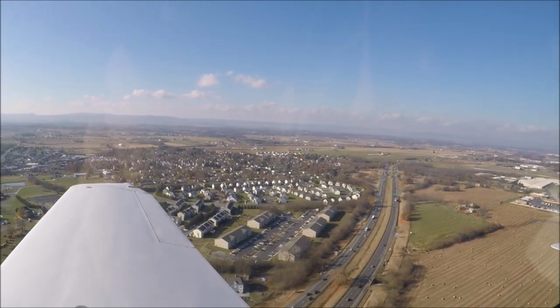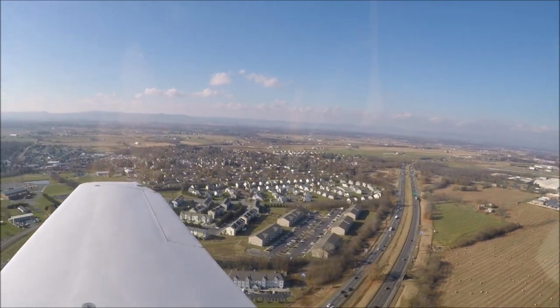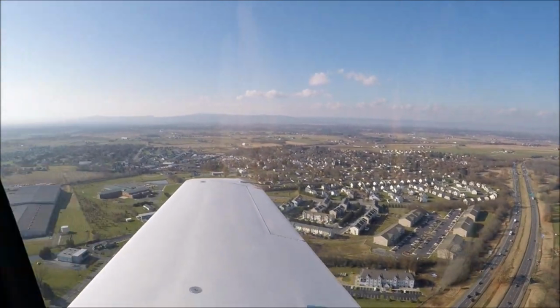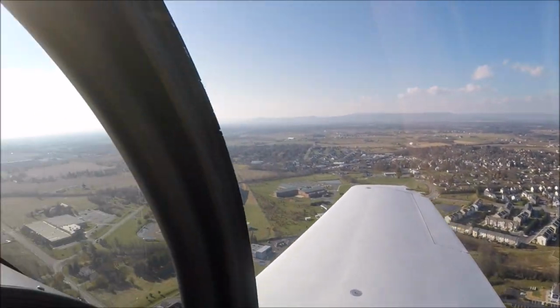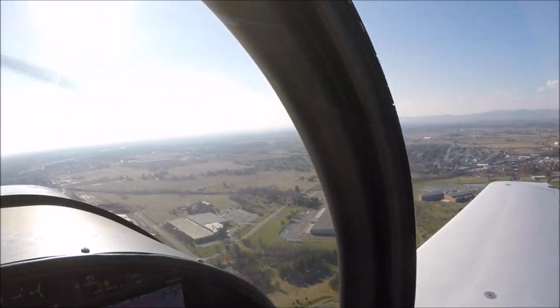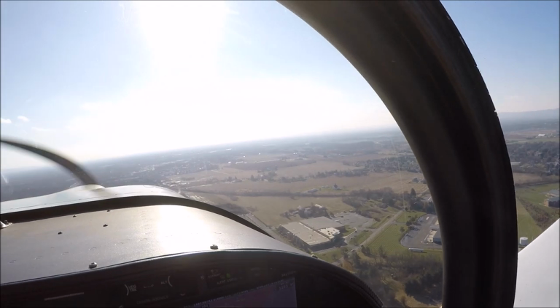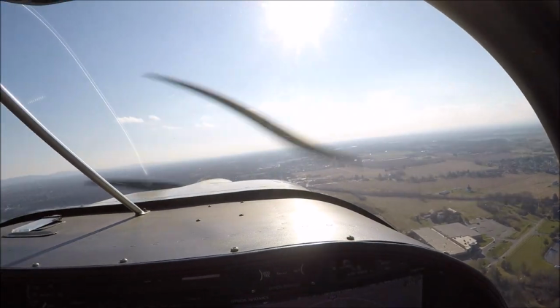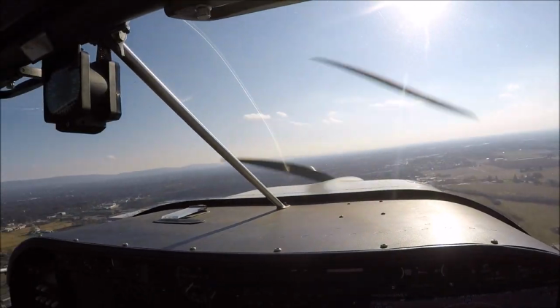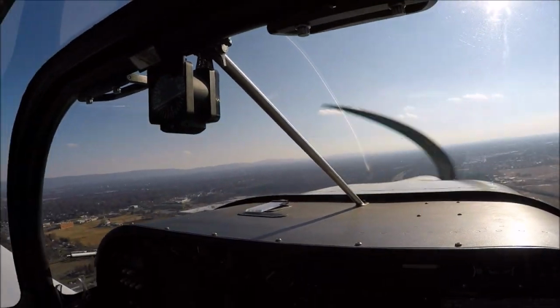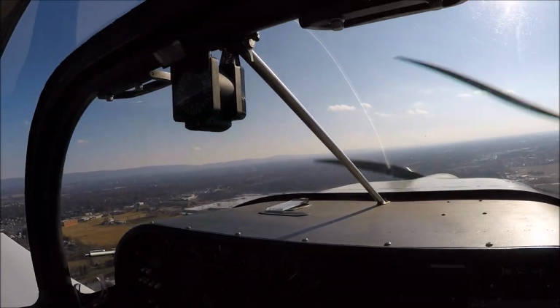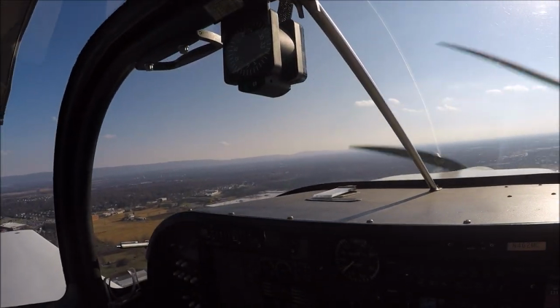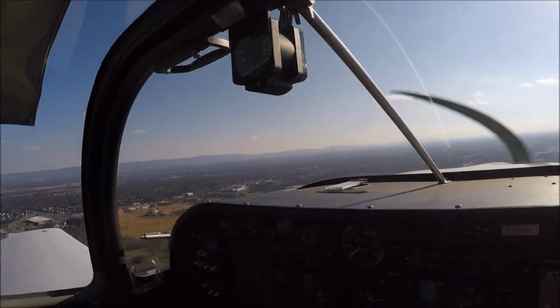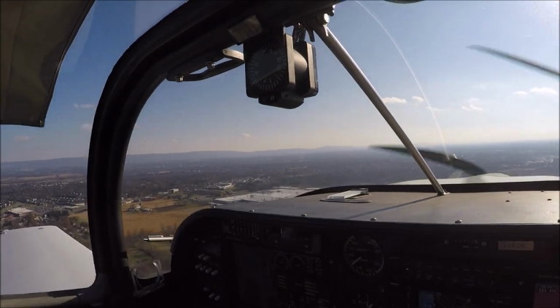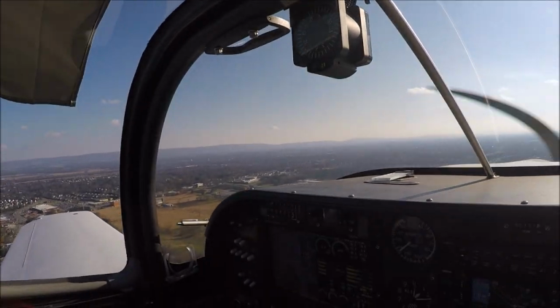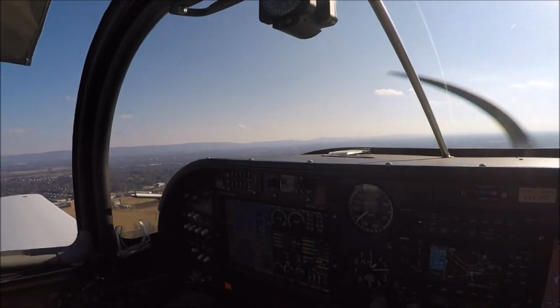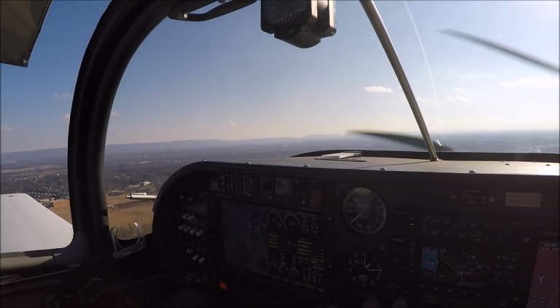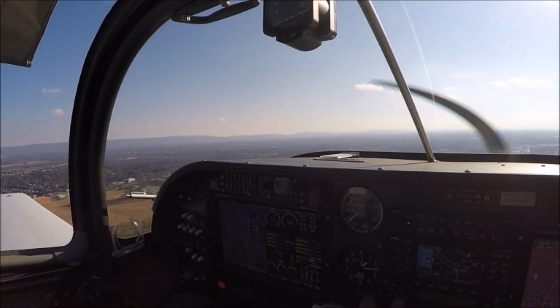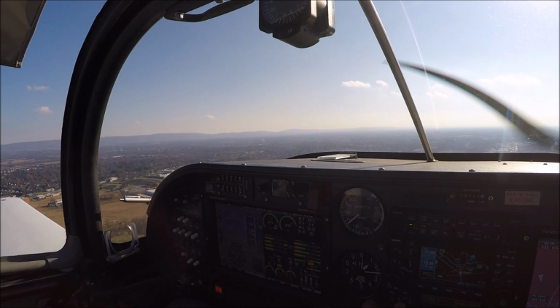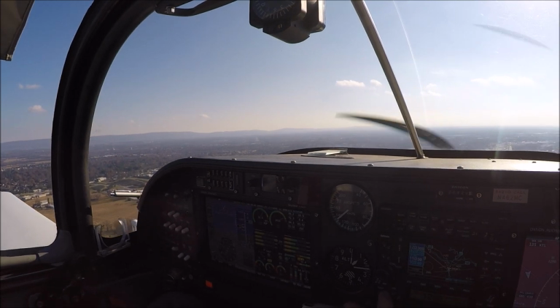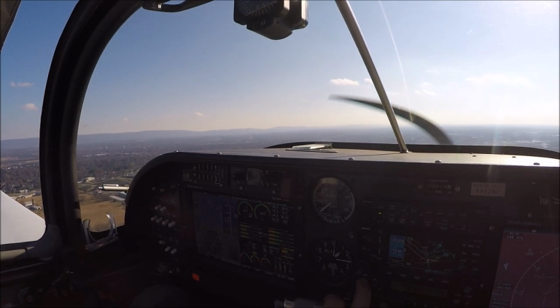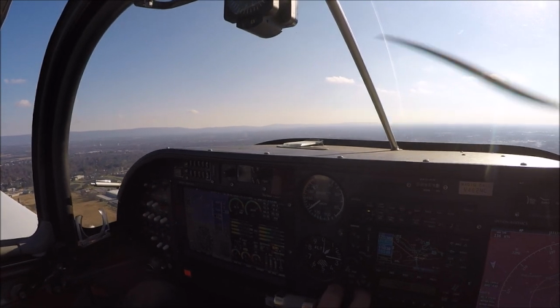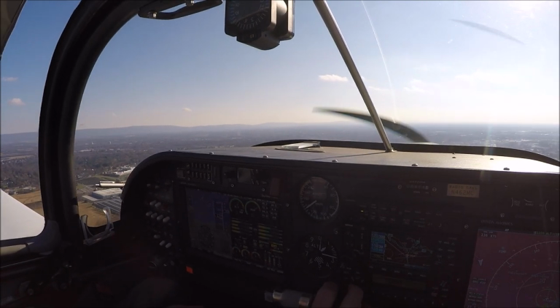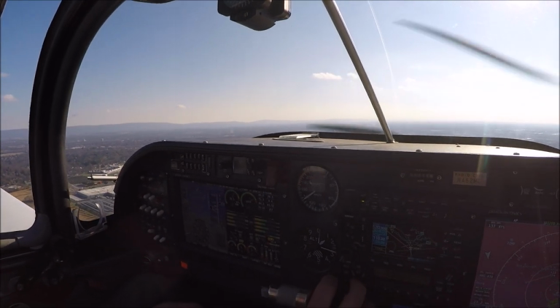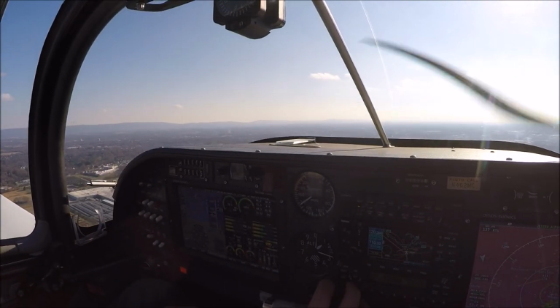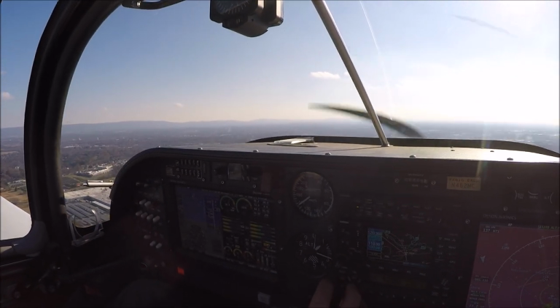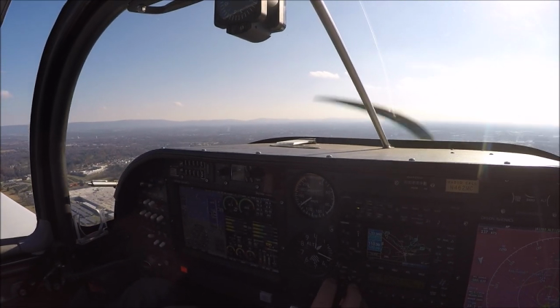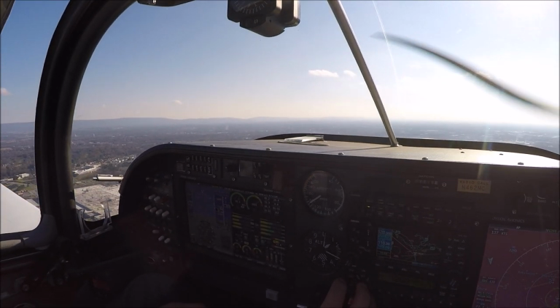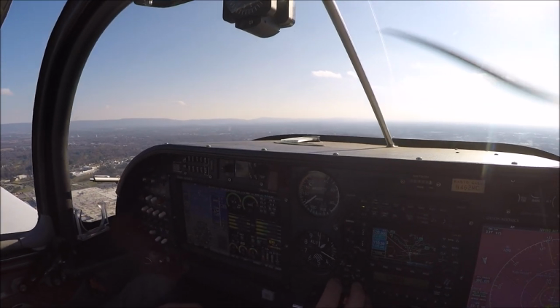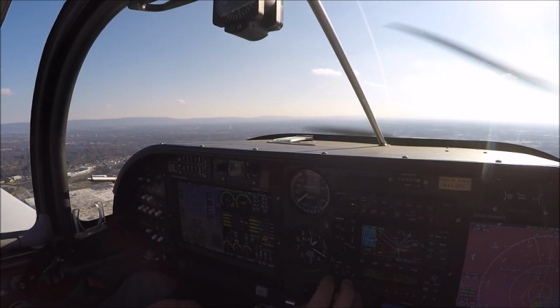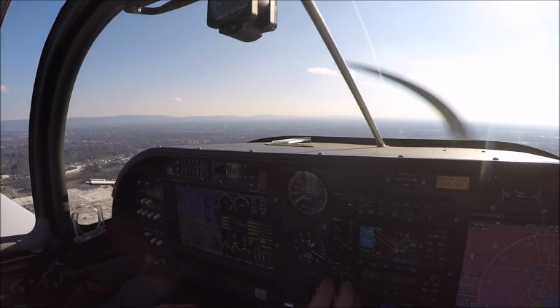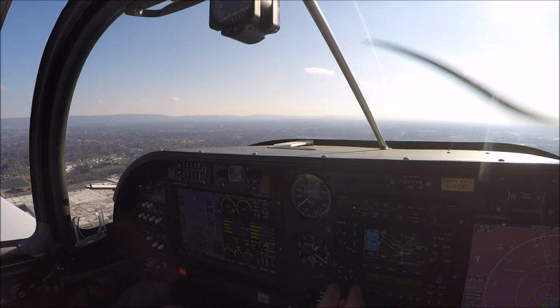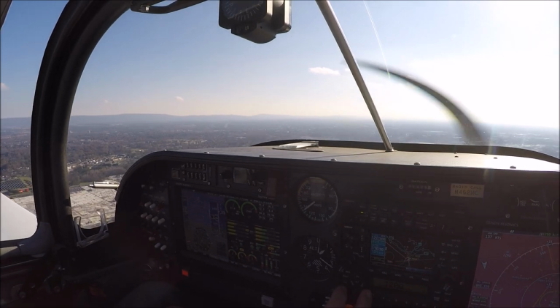Go to mid-sight now. Seat on course. I have him in sight — he's not a factor for you. Aircraft calling ground, go ahead with your request and say call sign please.